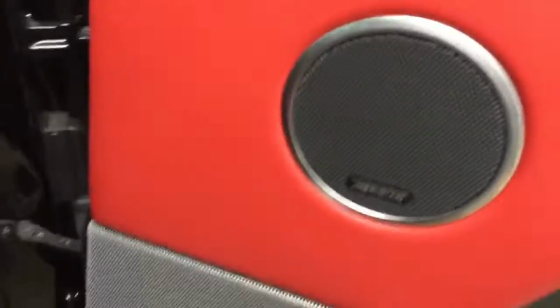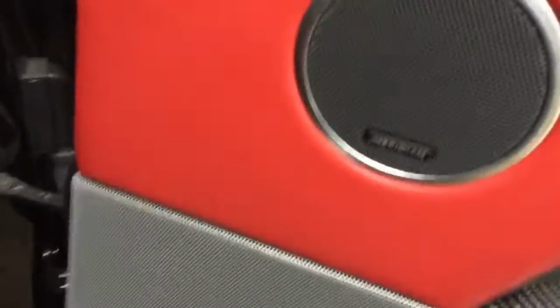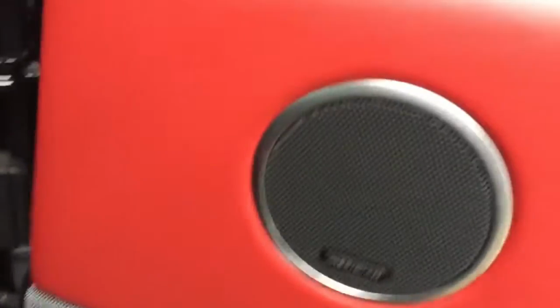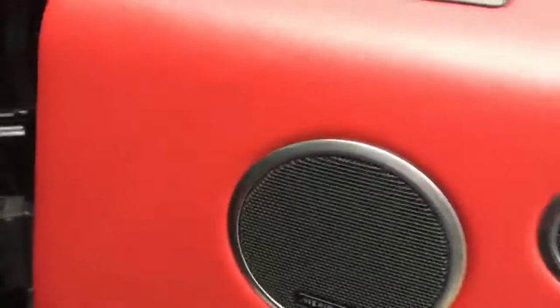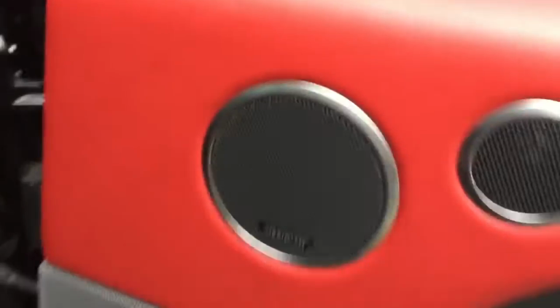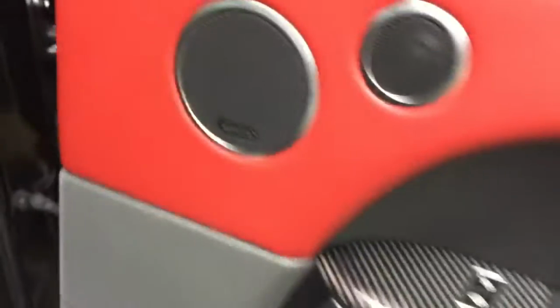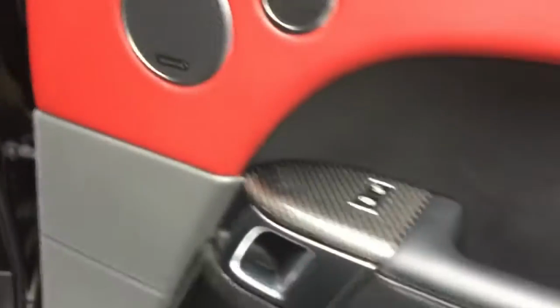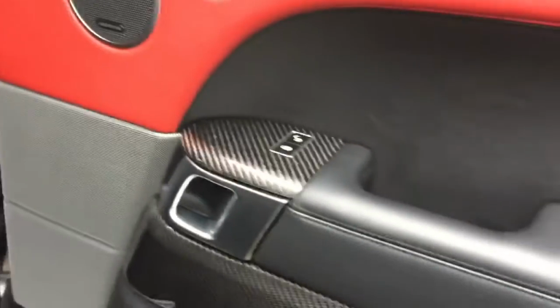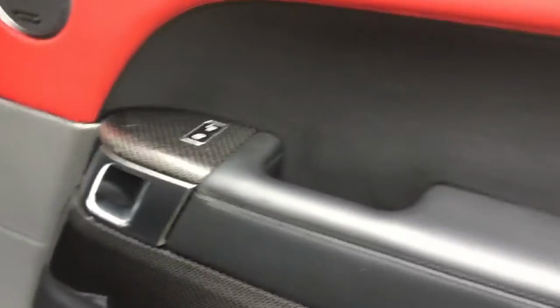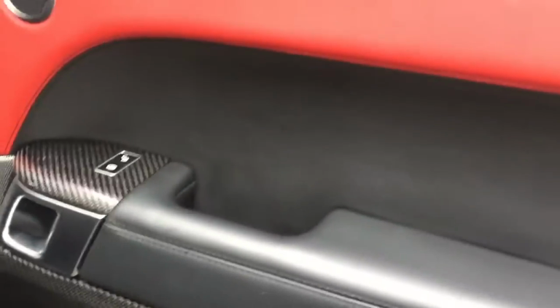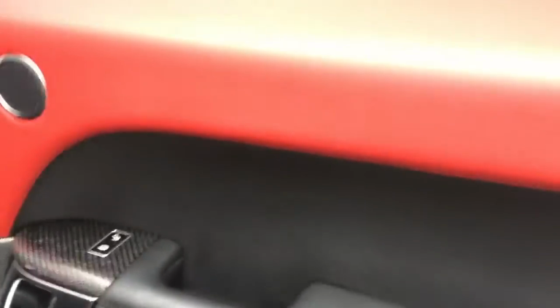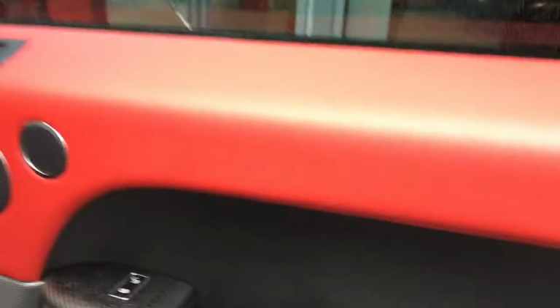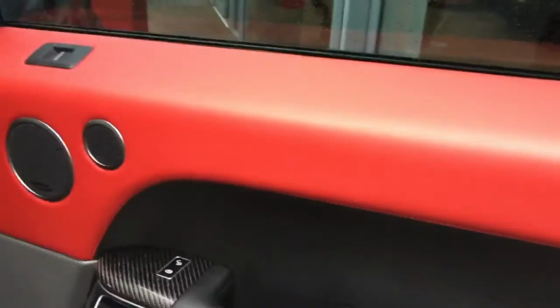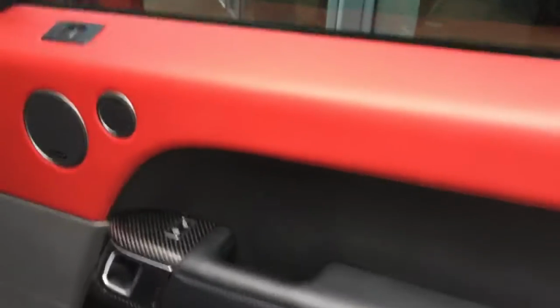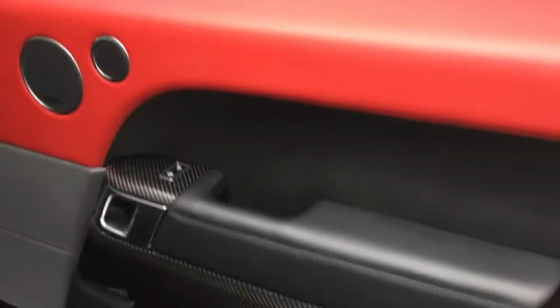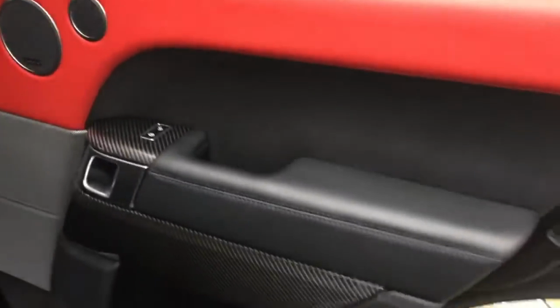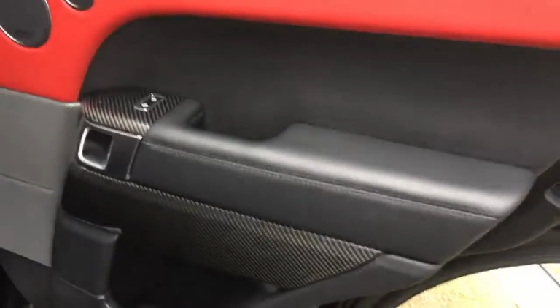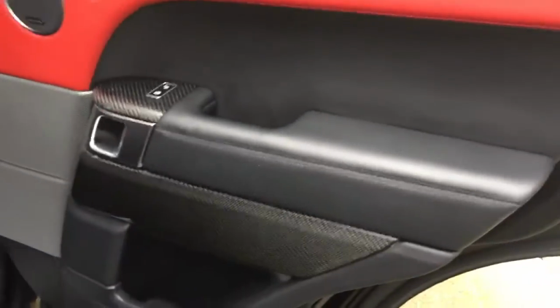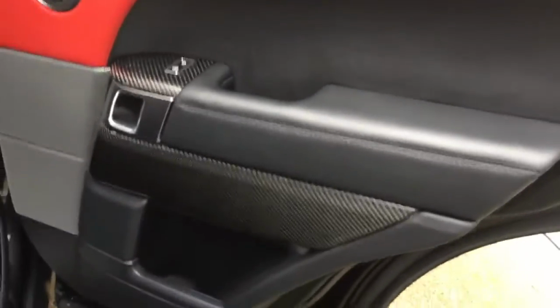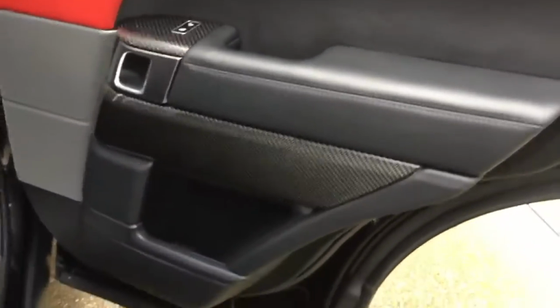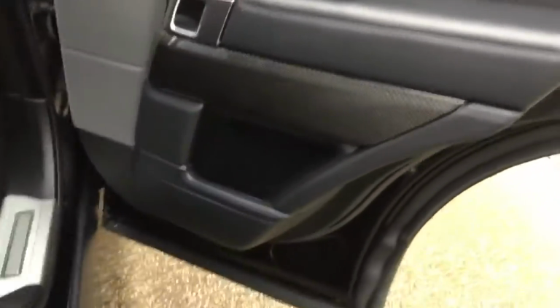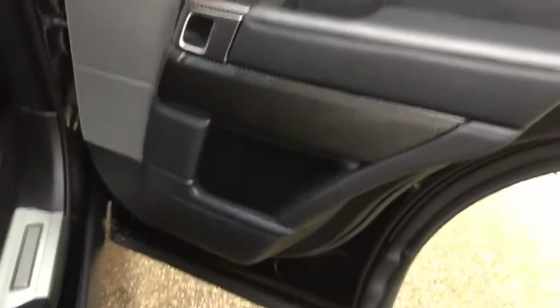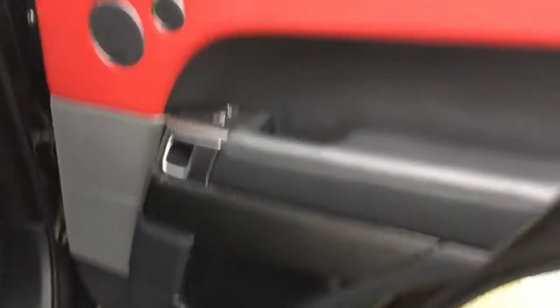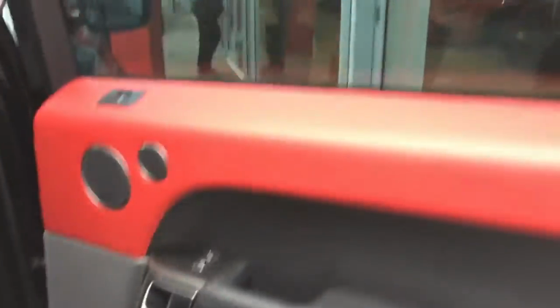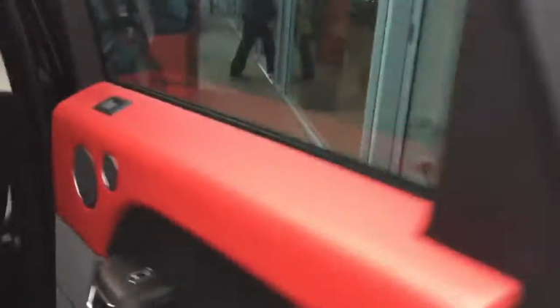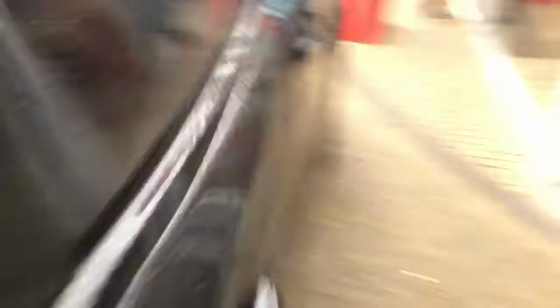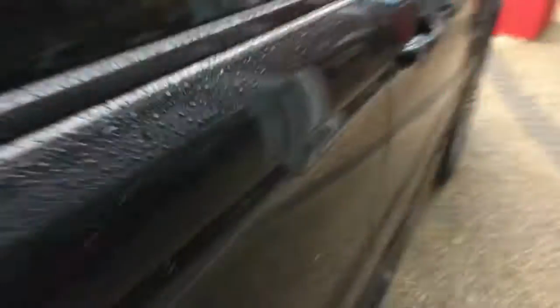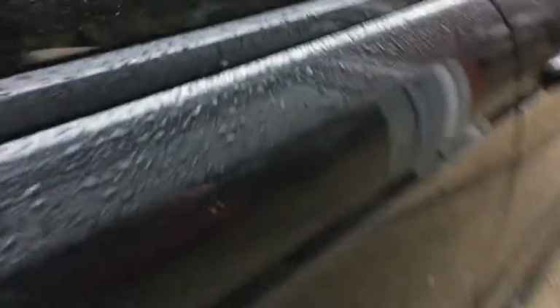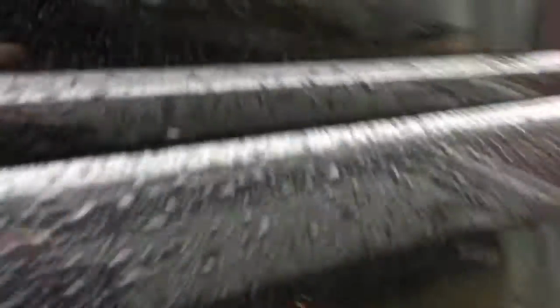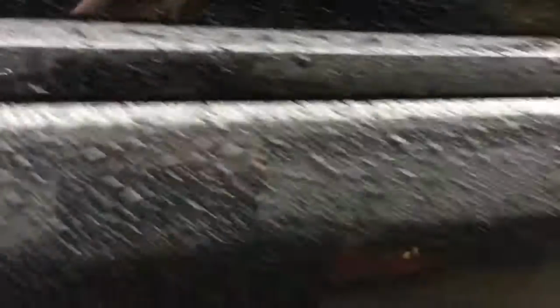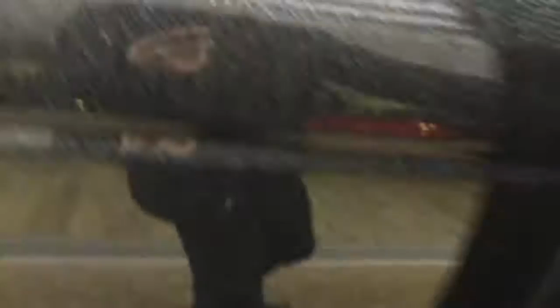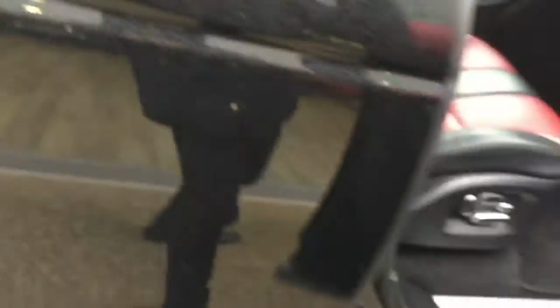Then we've got the Meridian audio system. You can see the black and red leather and carbon fibre on the door cards.